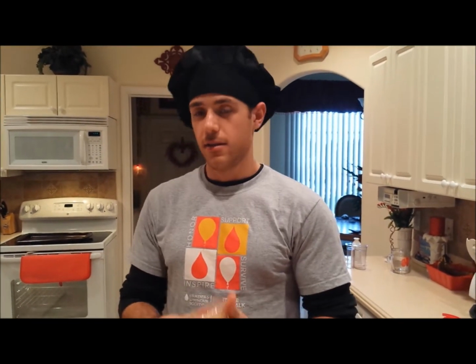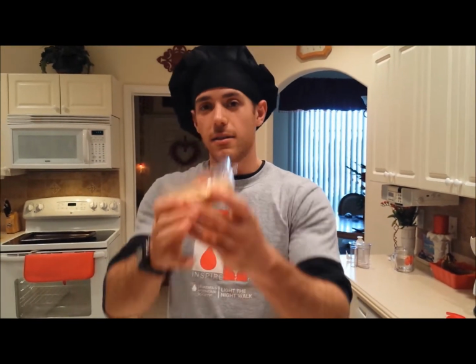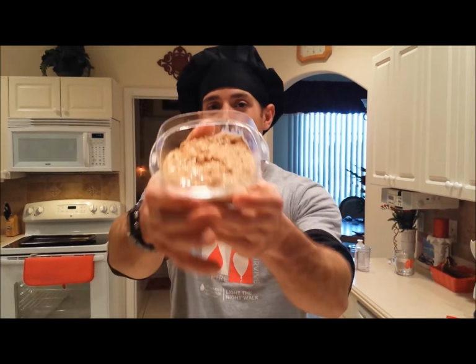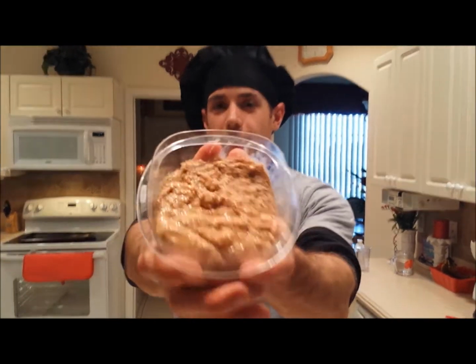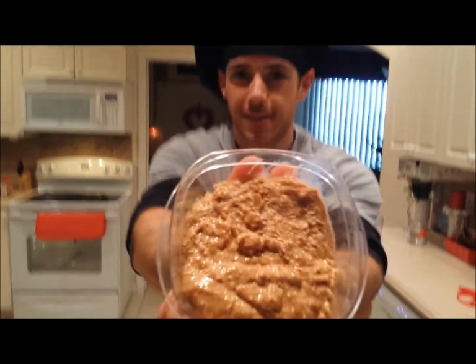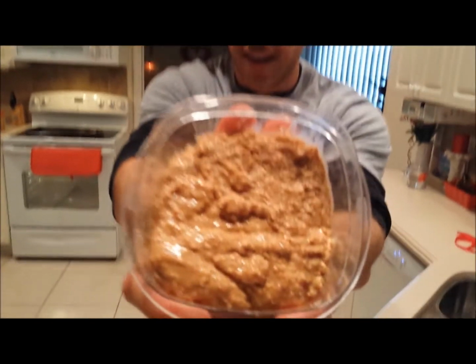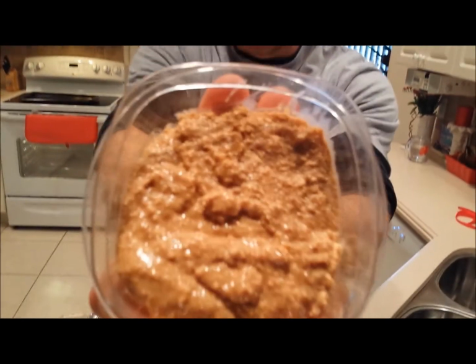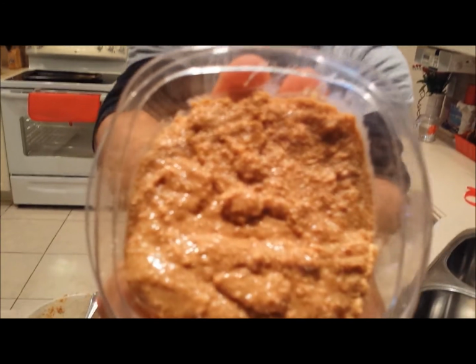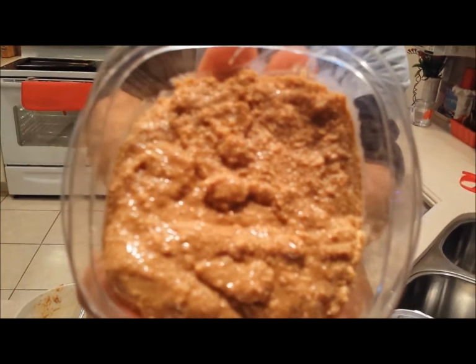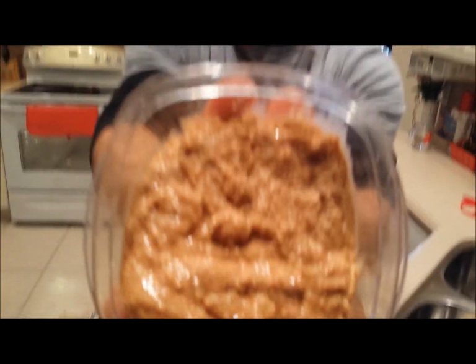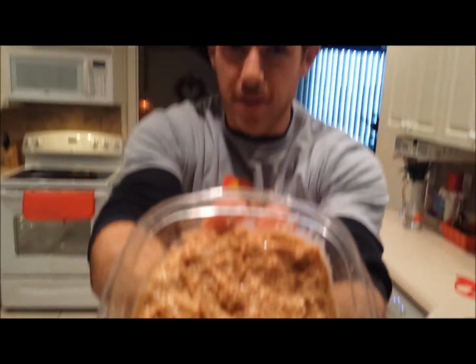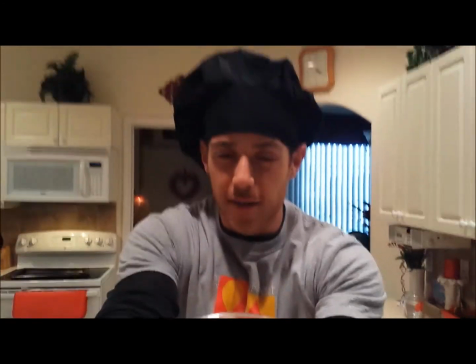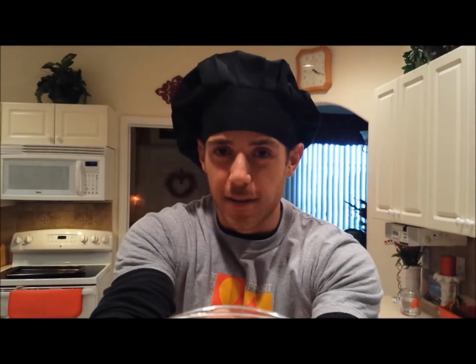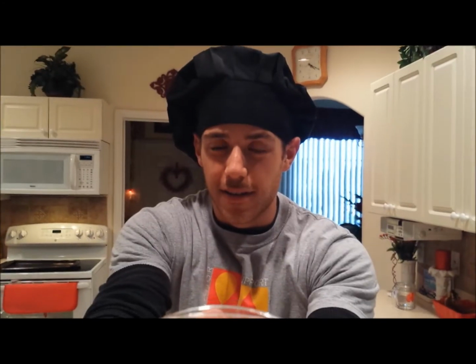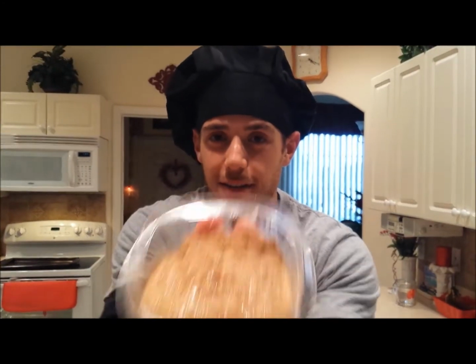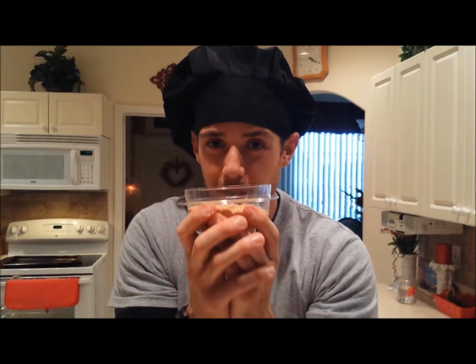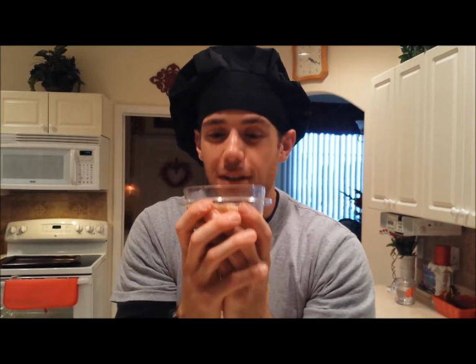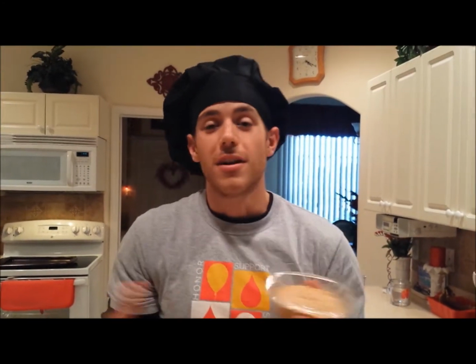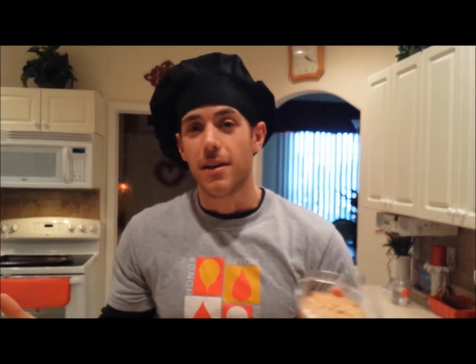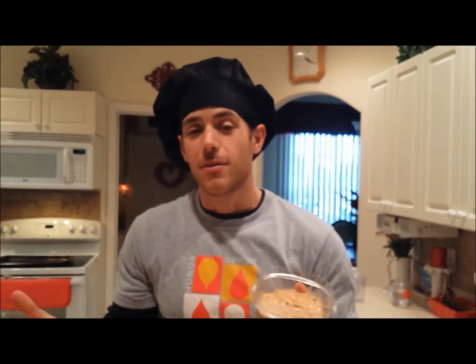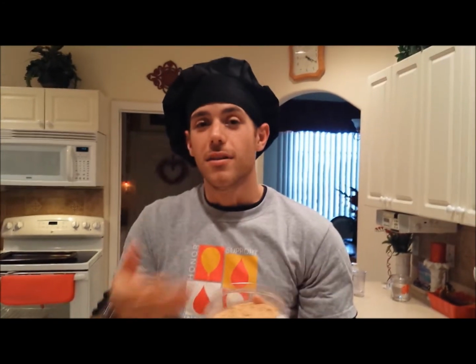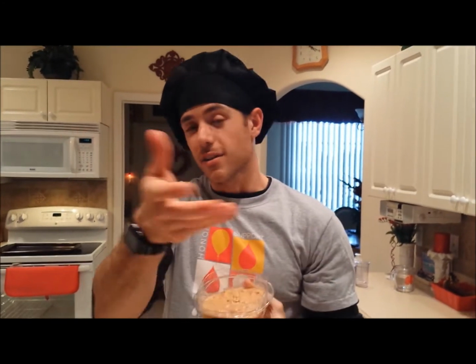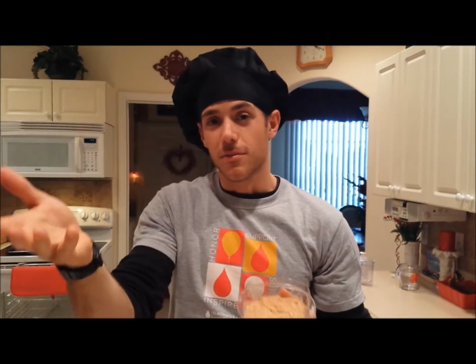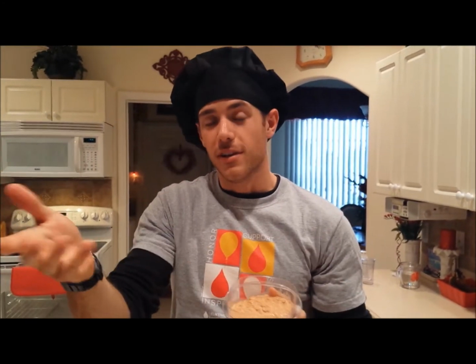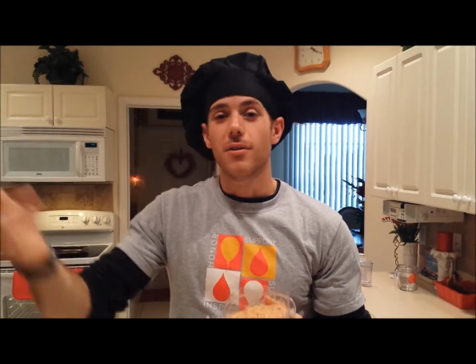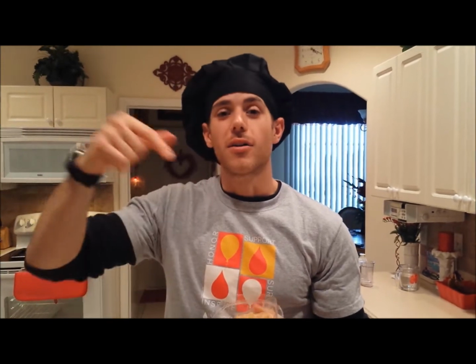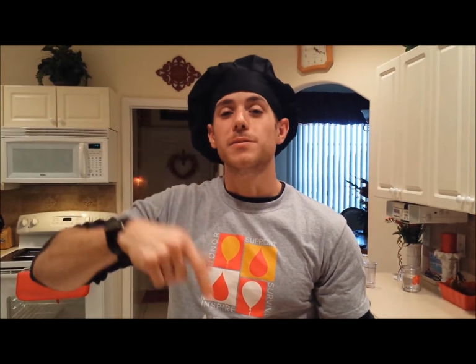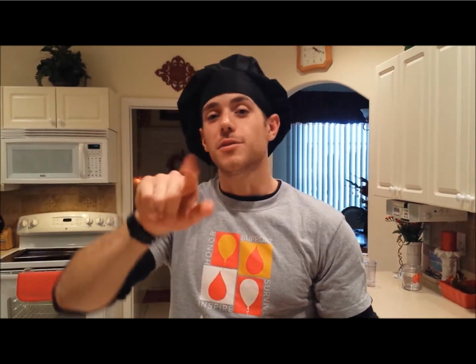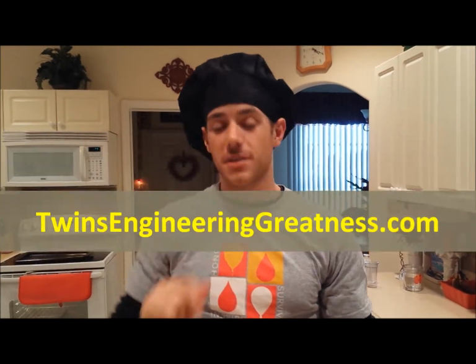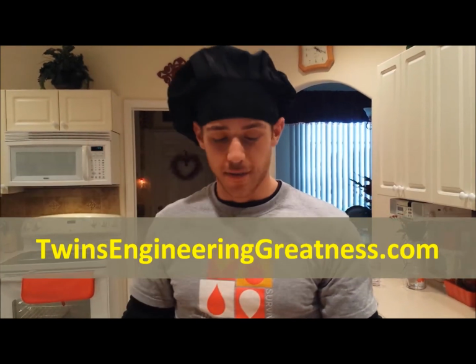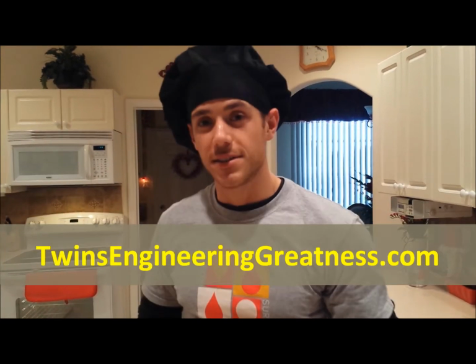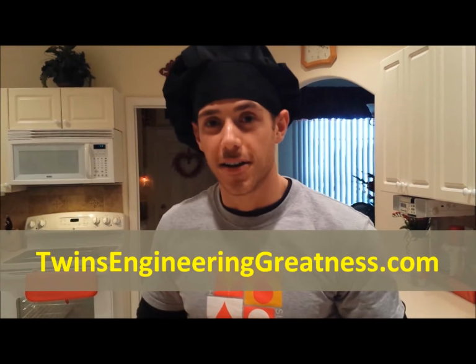So, there you have it. If you're interested in this recipe, you can learn how to make it on your own. If you didn't learn it from the video, check out our website: twinsengineeringgreatness.com.